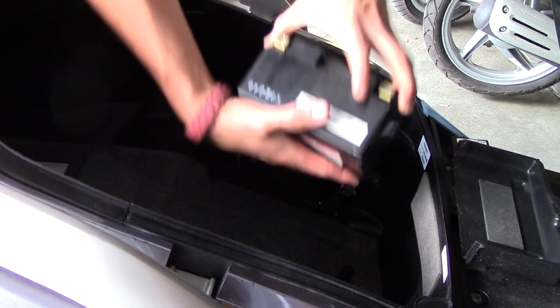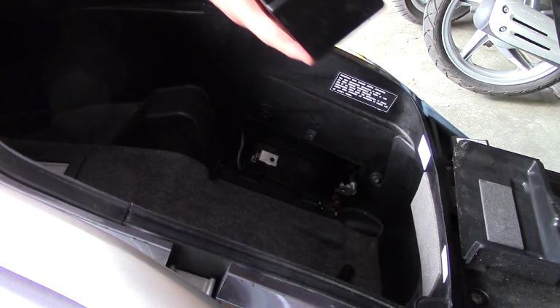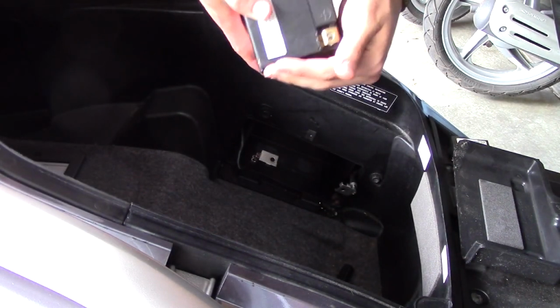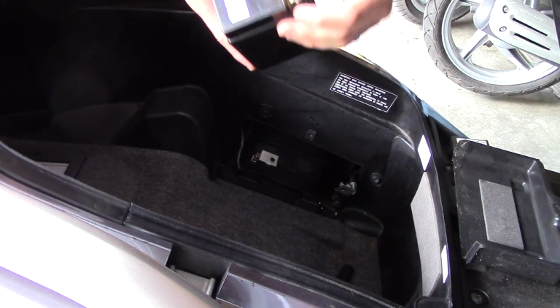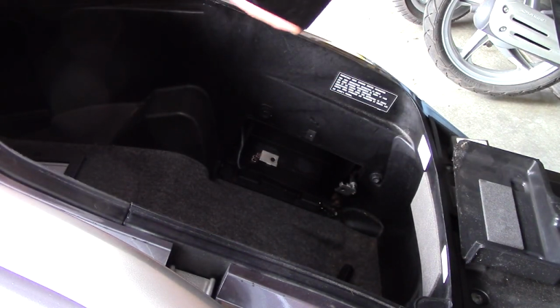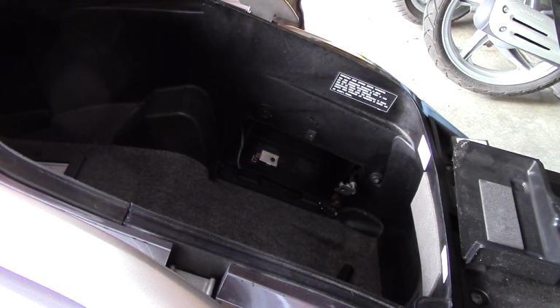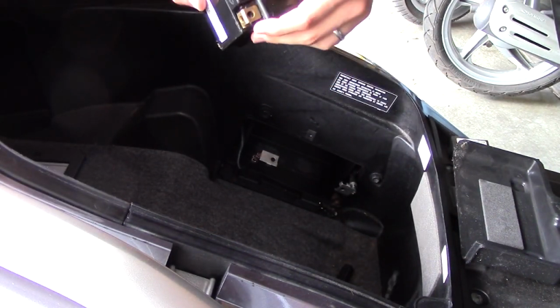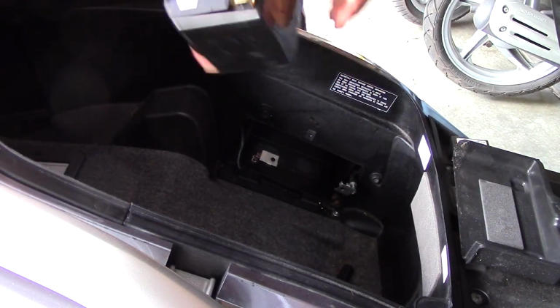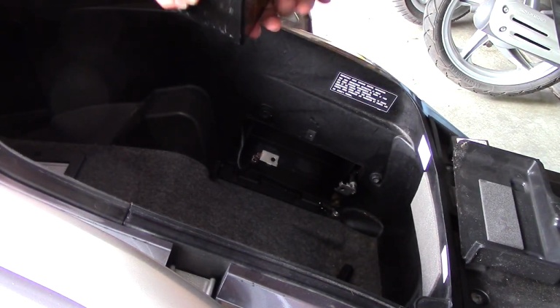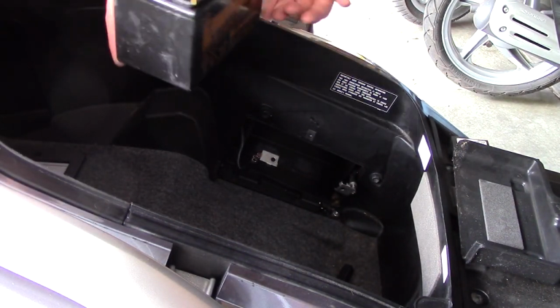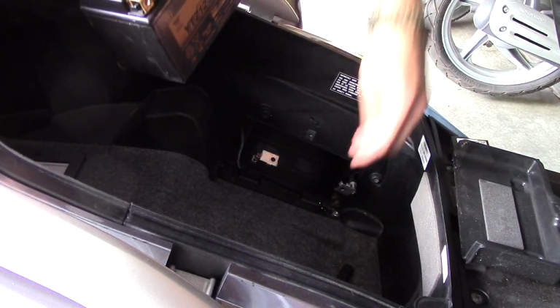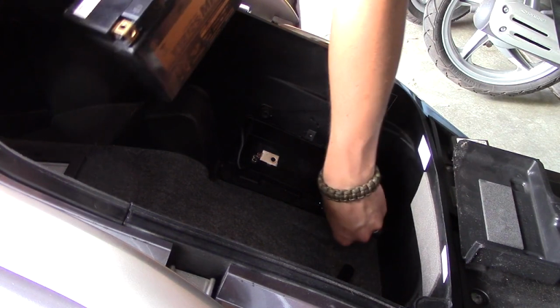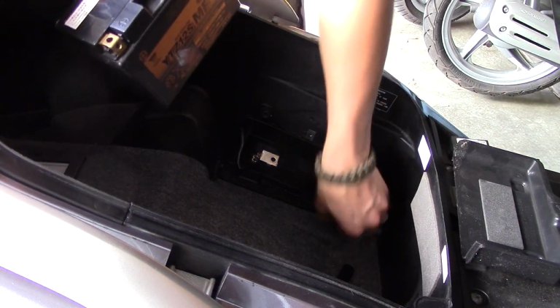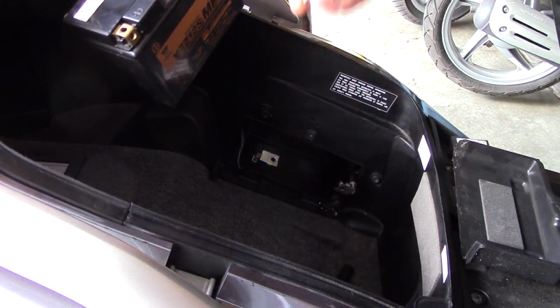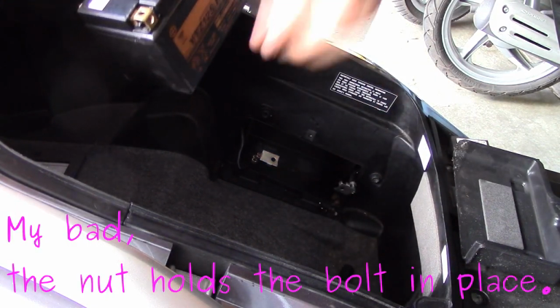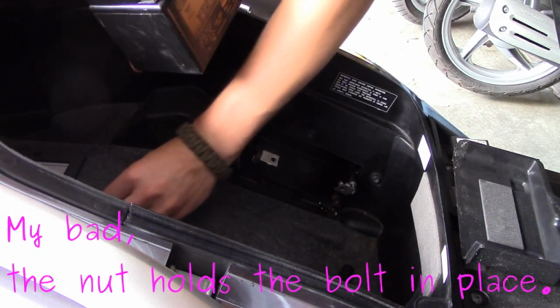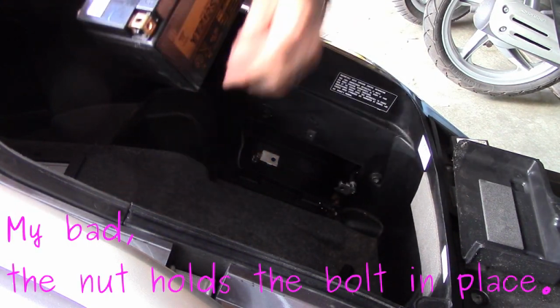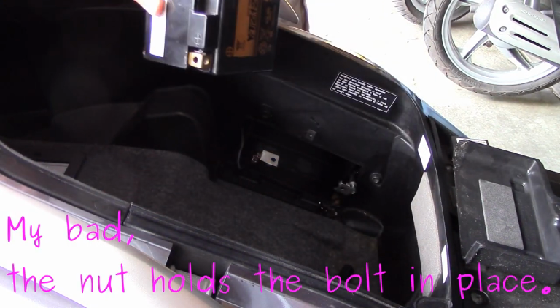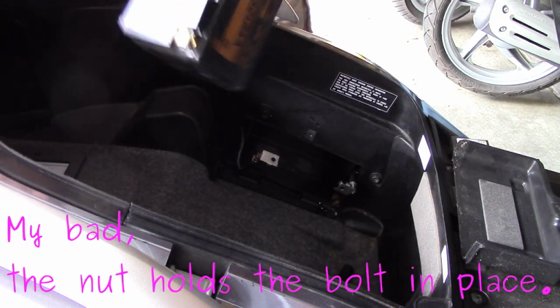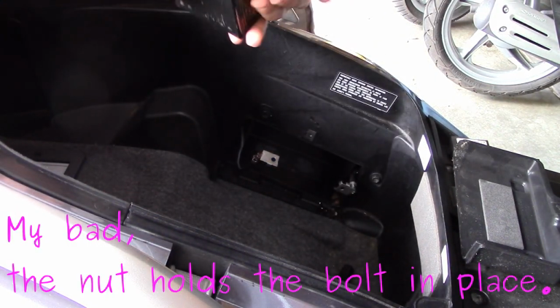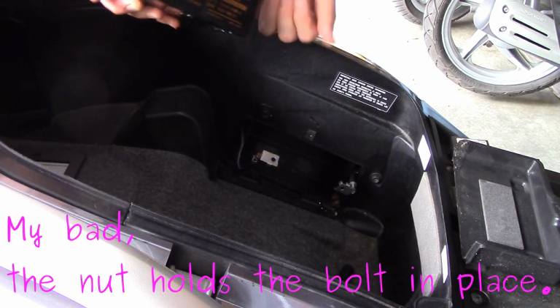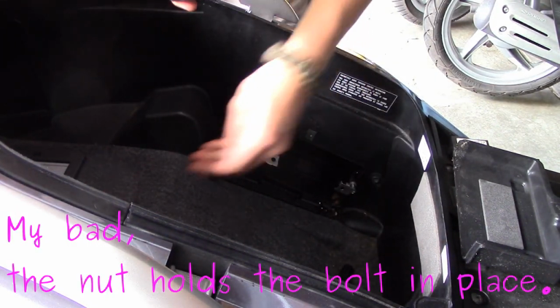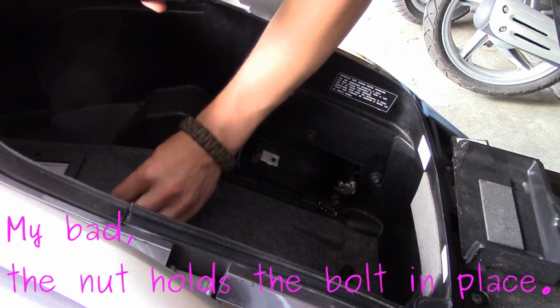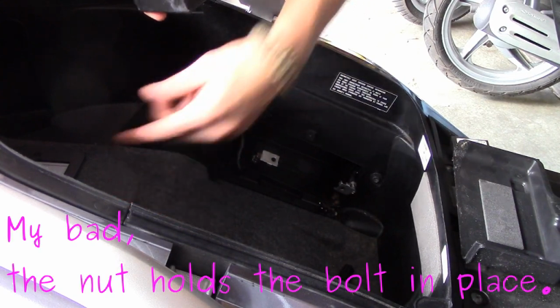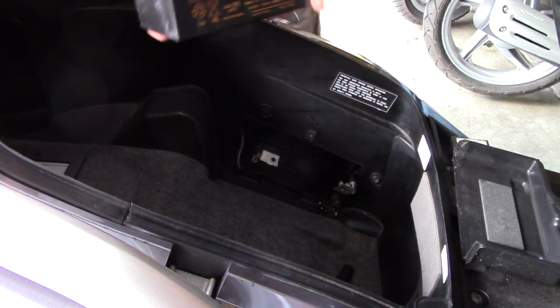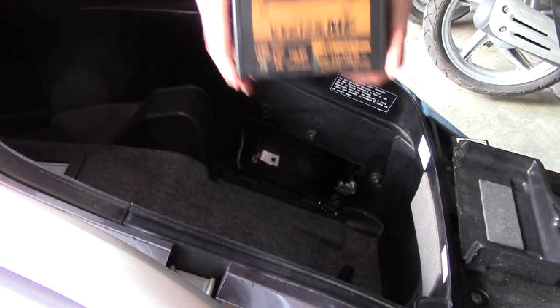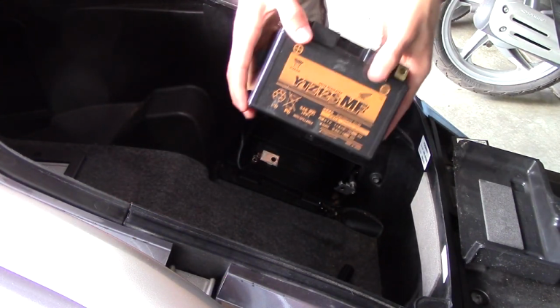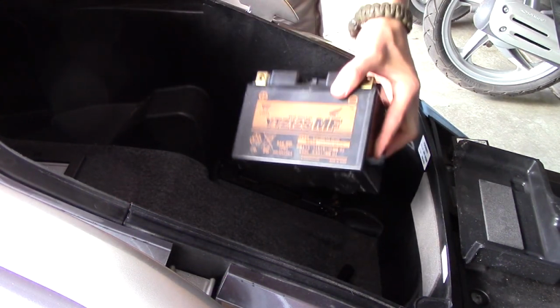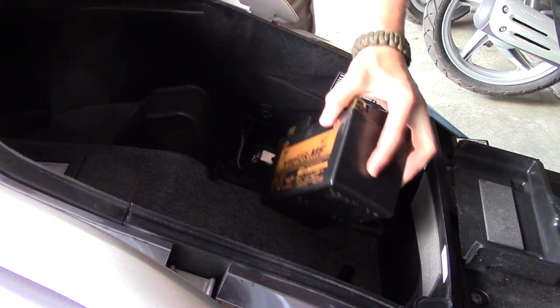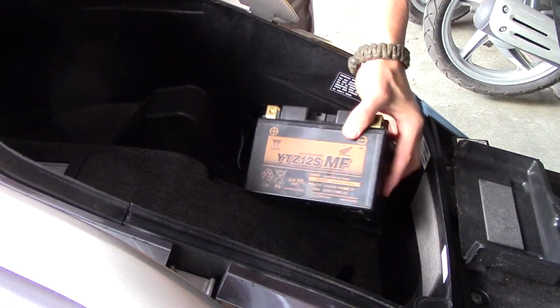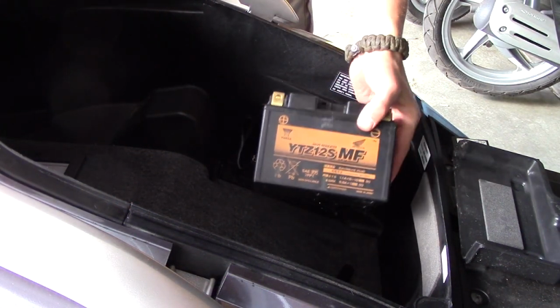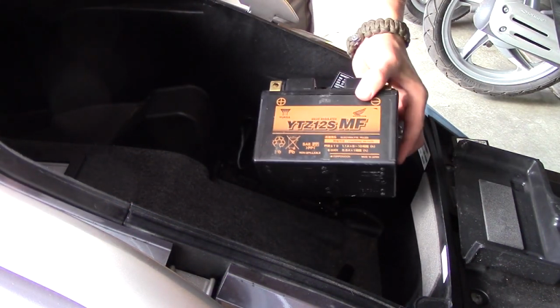The battery pulls right out. There's a little bolt that holds the back of the nut in place. You want to make sure that you do pop those out and screw them onto your bolts, because otherwise you may lose them and then have to buy new ones.